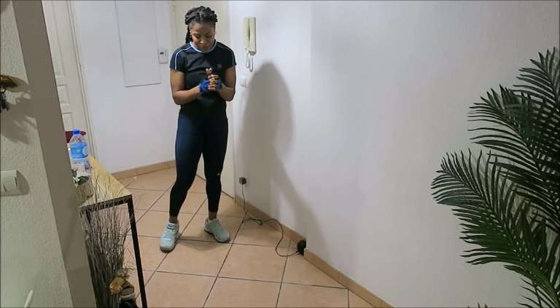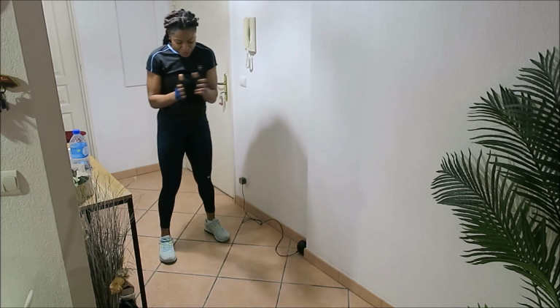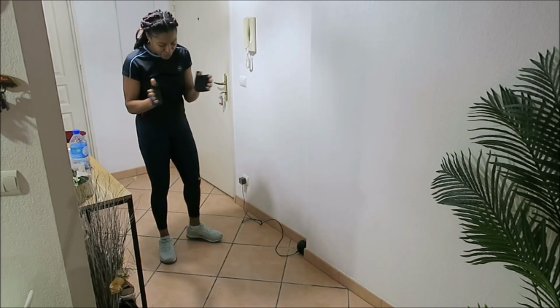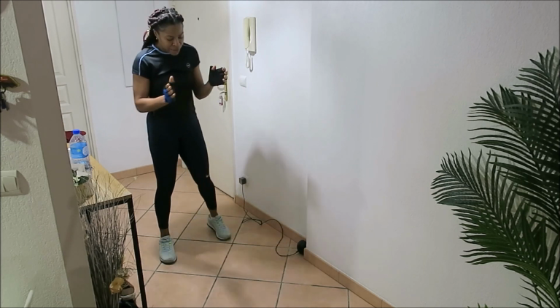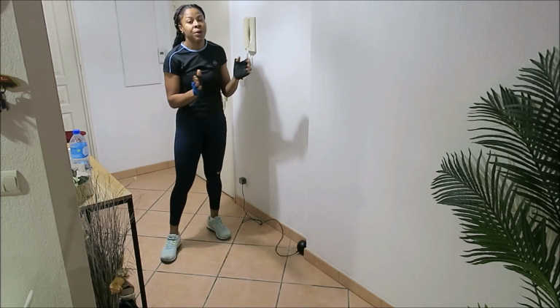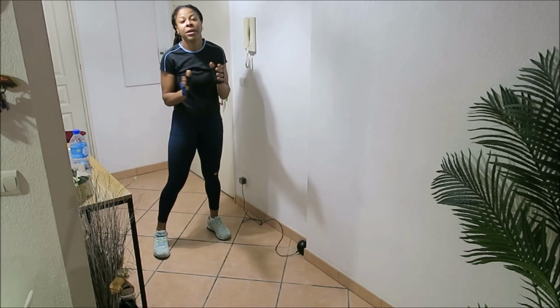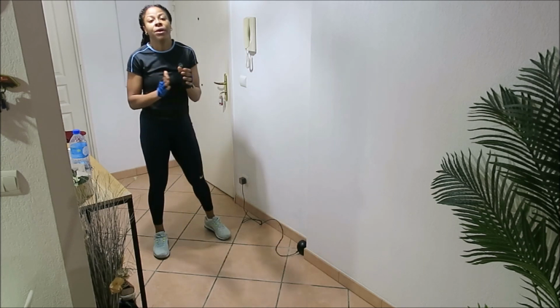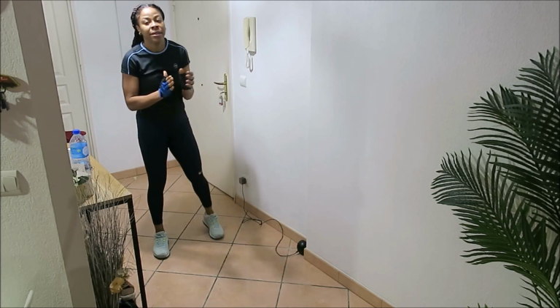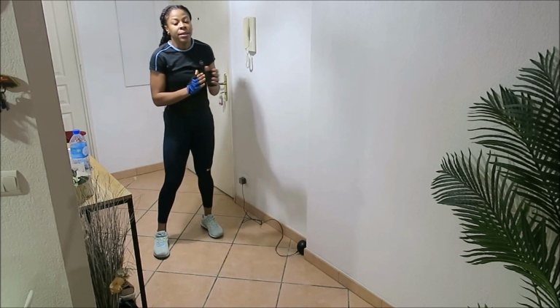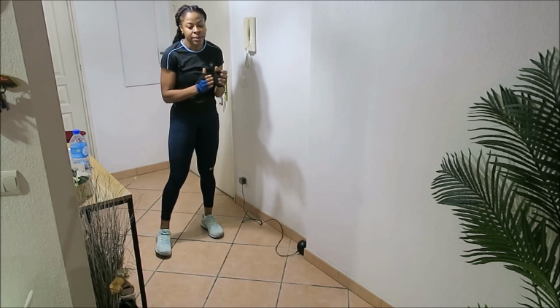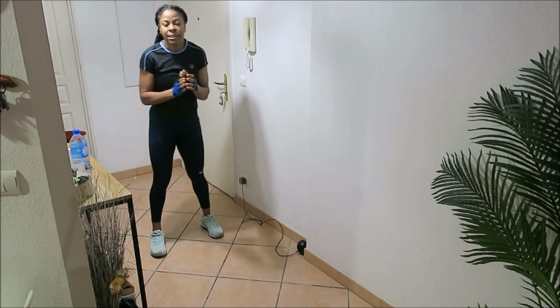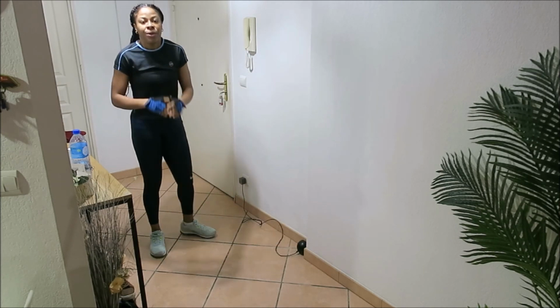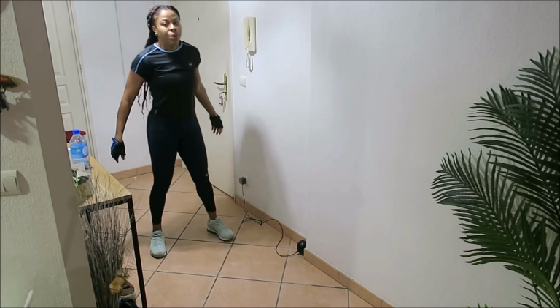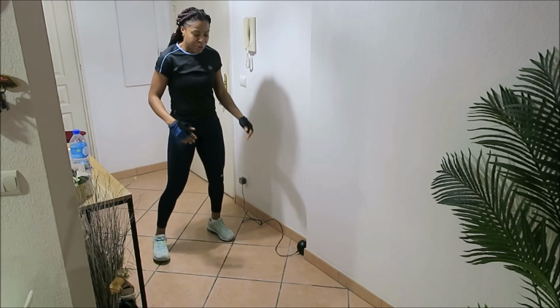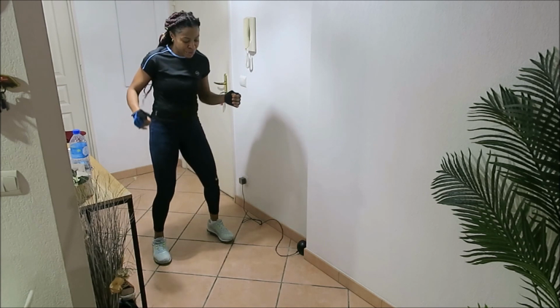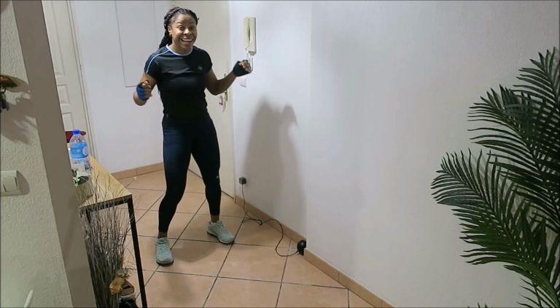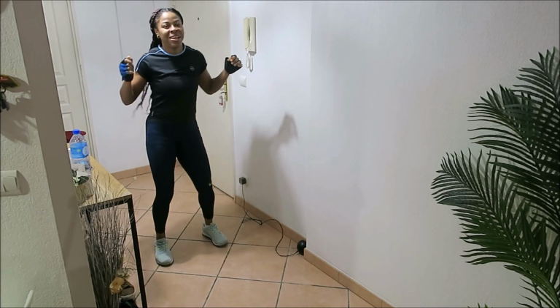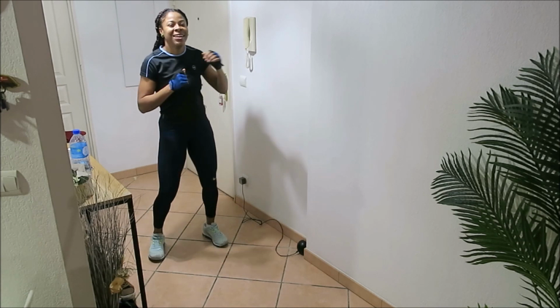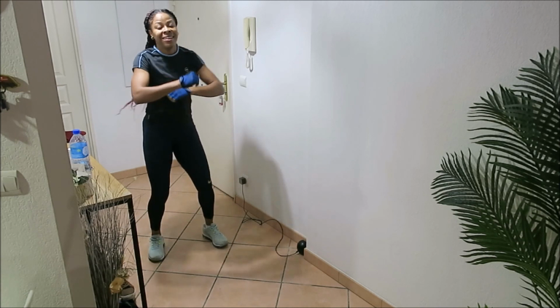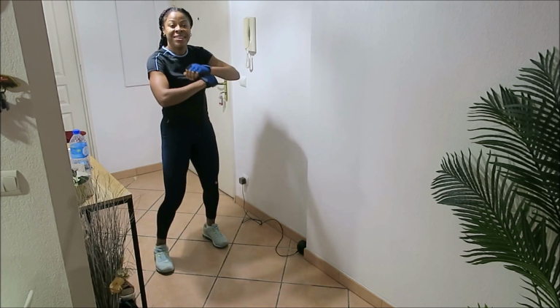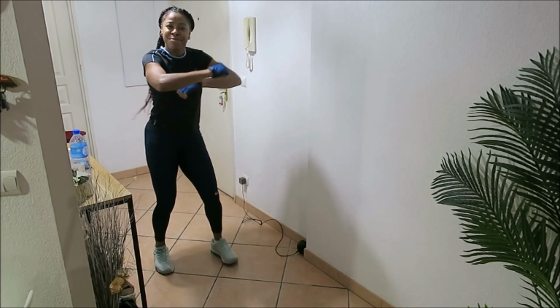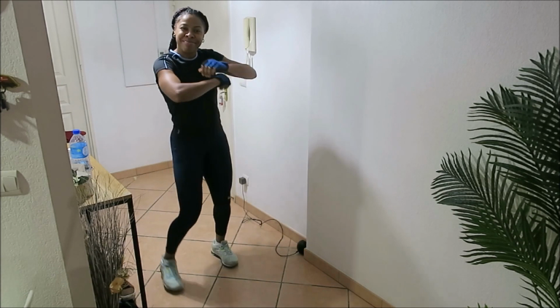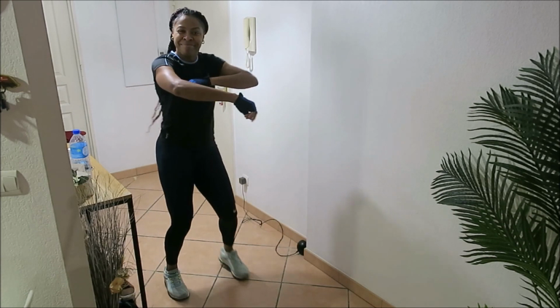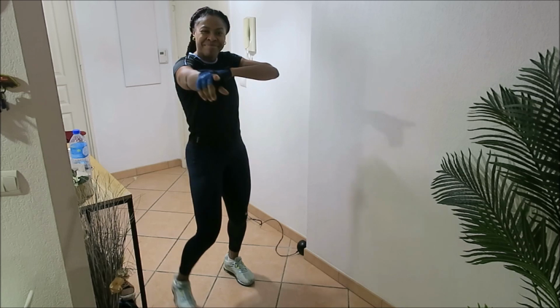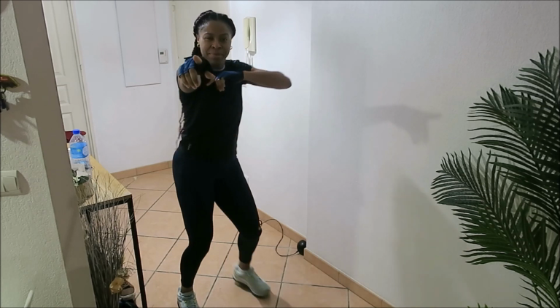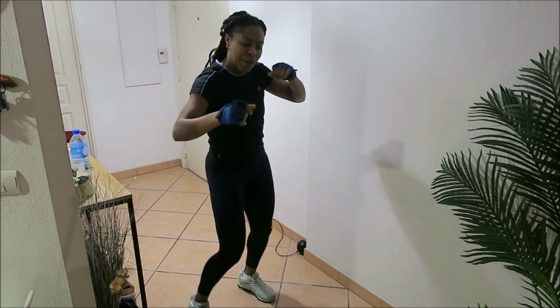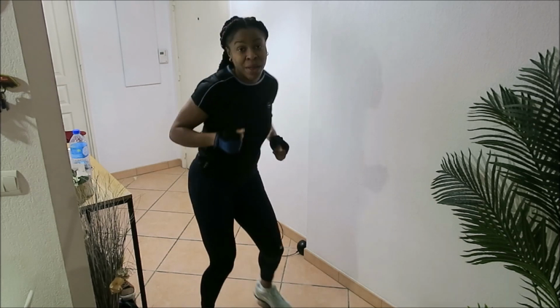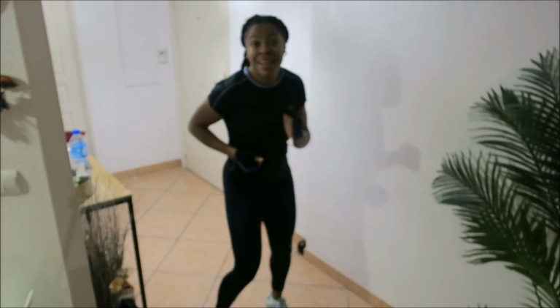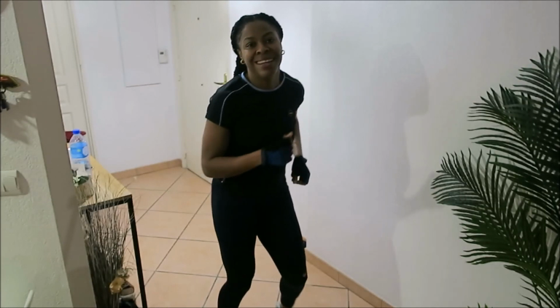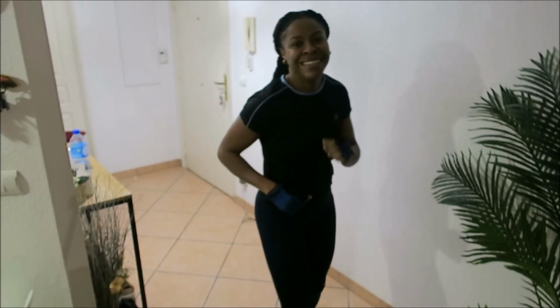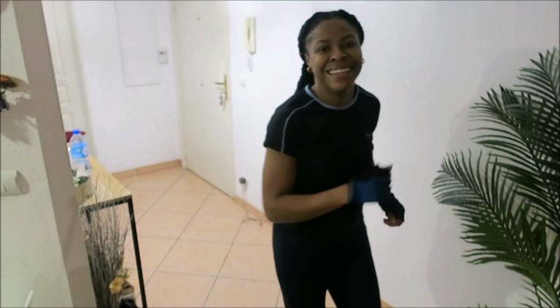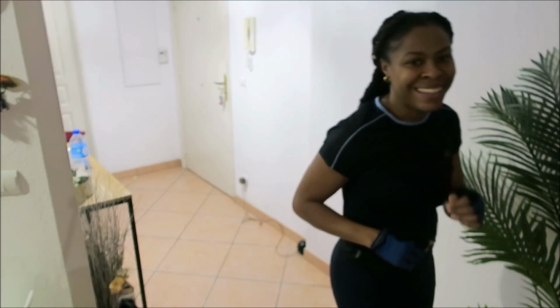Here we come to the end of the workout for today. Hopefully you guys enjoyed it — if you did, give it a thumbs up and comment down below to let me know how you managed, because I had so much fun. See you guys in my next video, bye!